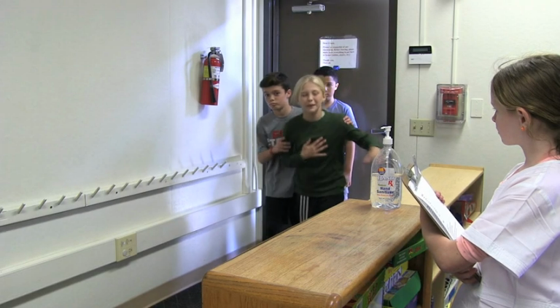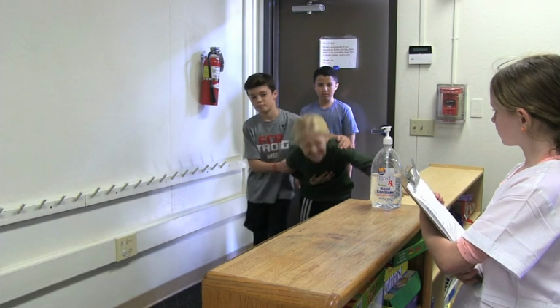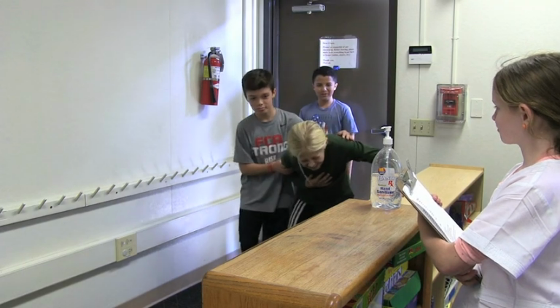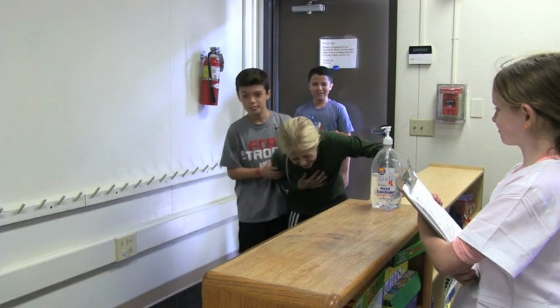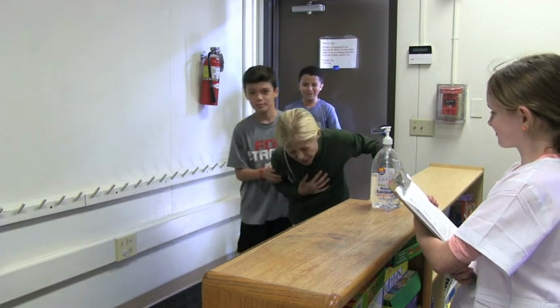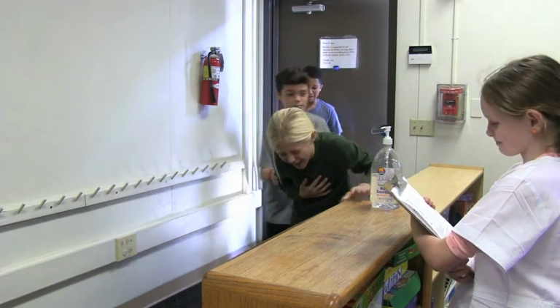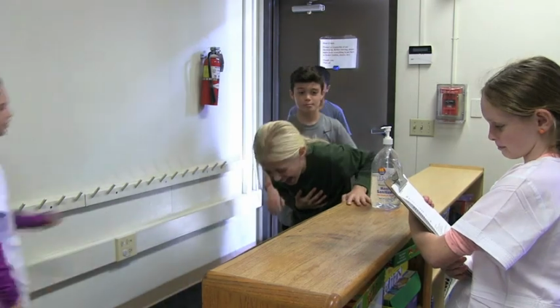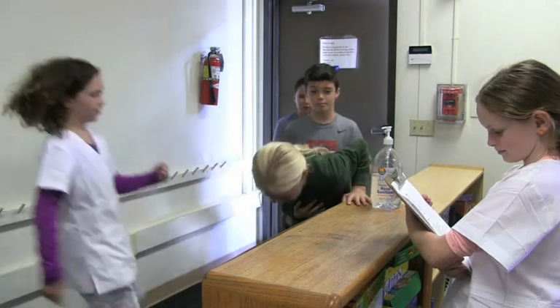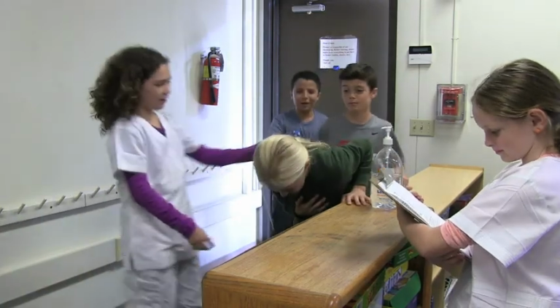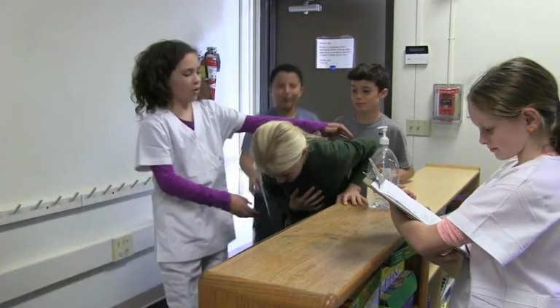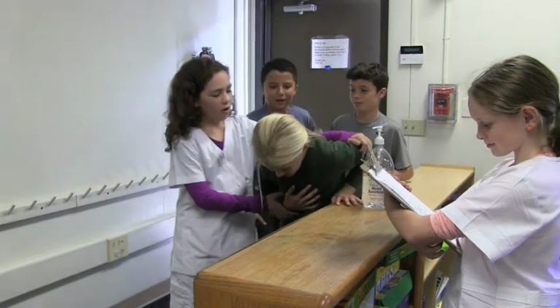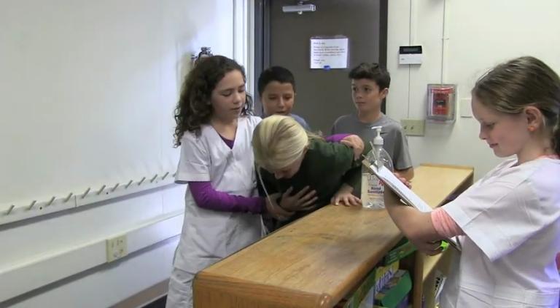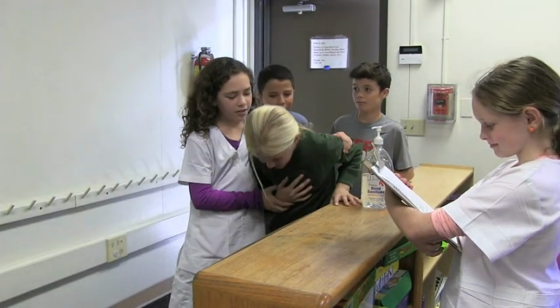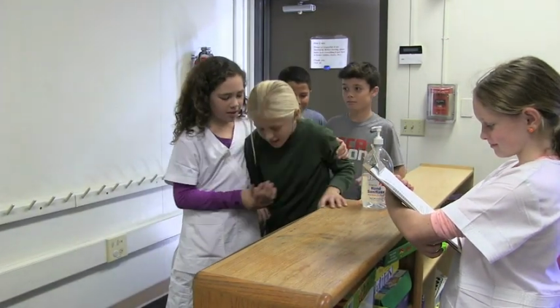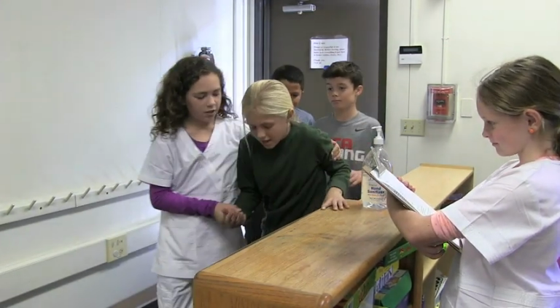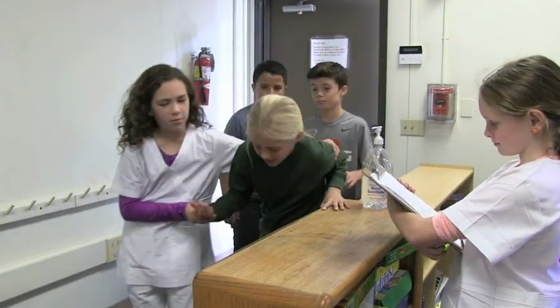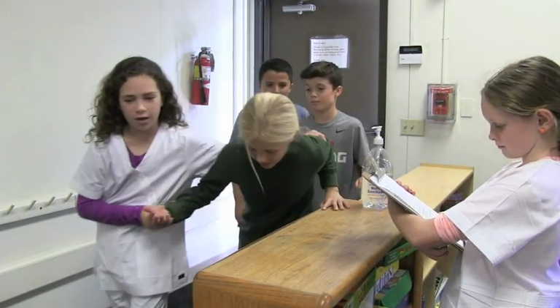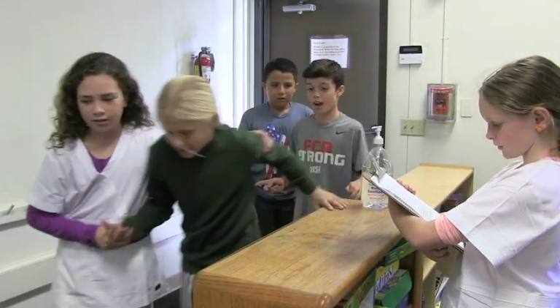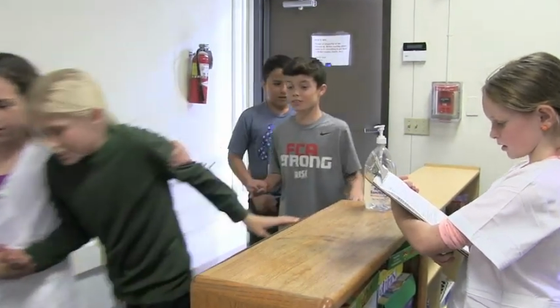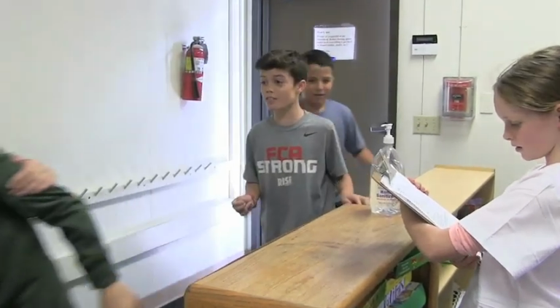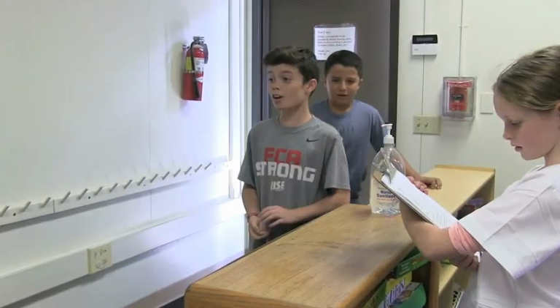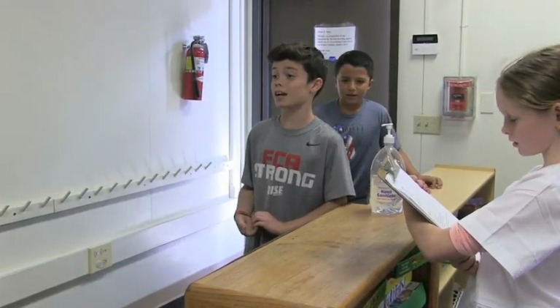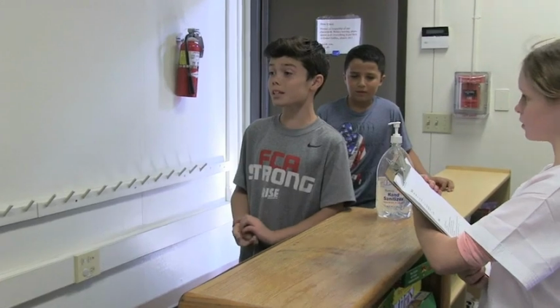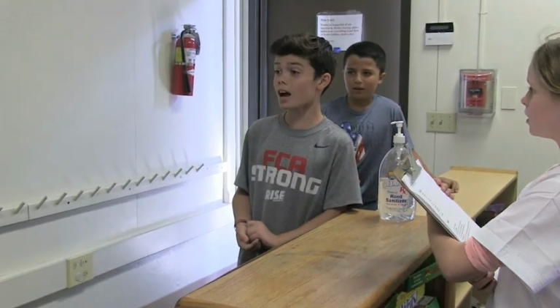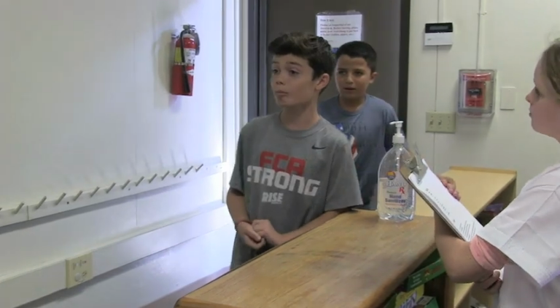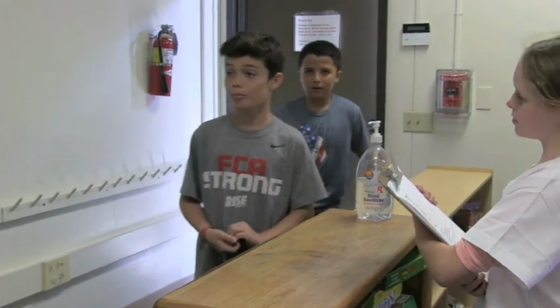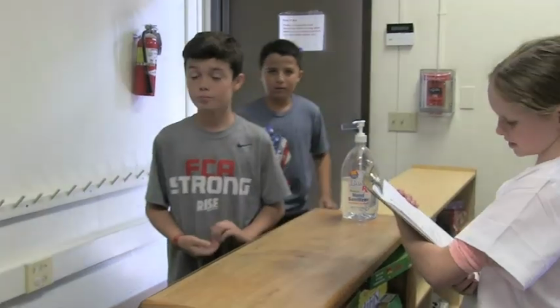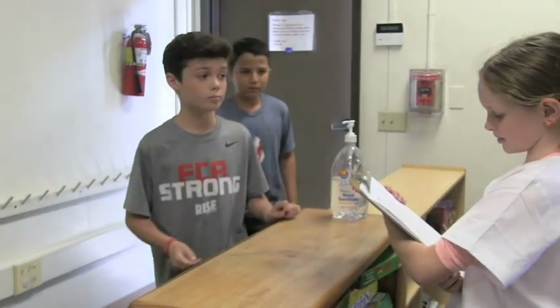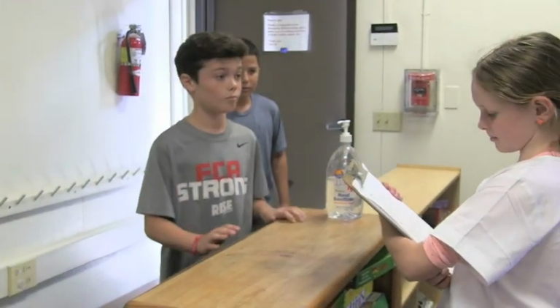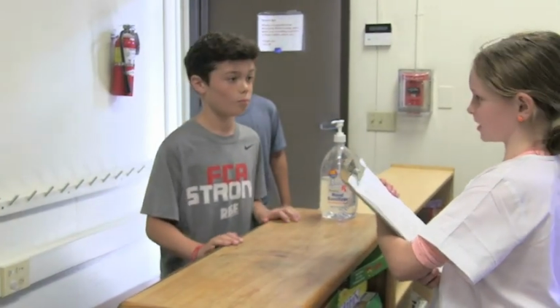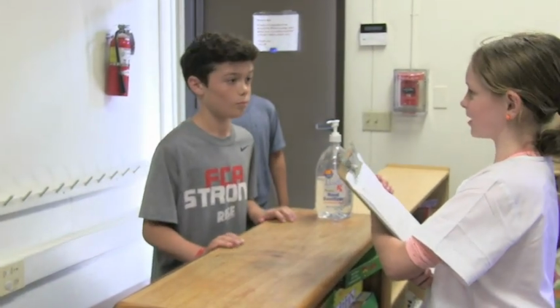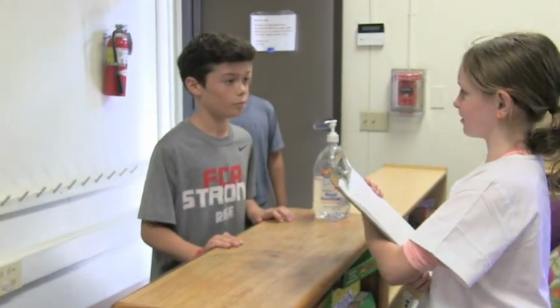My chest hurts so bad! Grandma! Okay, we'll run some tests and tell your son what's wrong. I think she's having a heart attack. Please help! Mr. Johnson, please come with me to the waiting room.